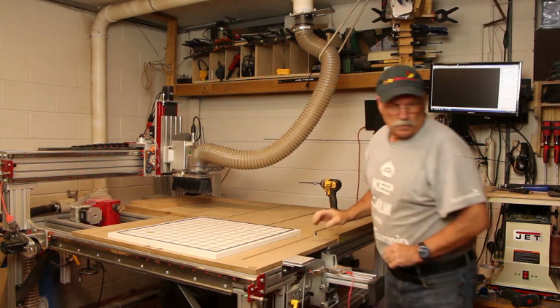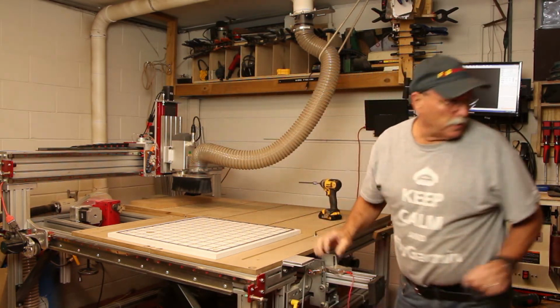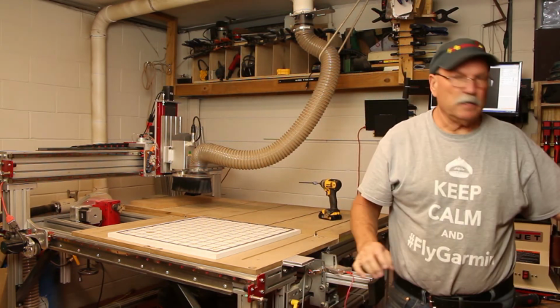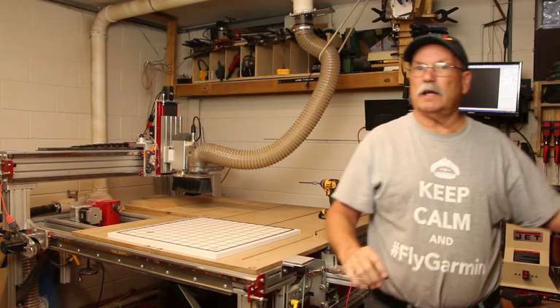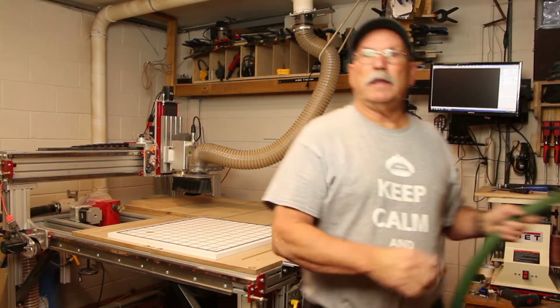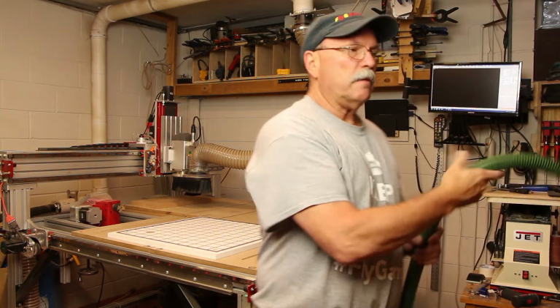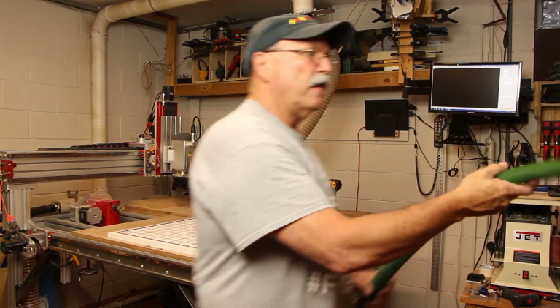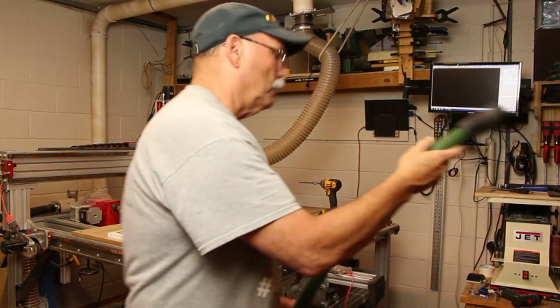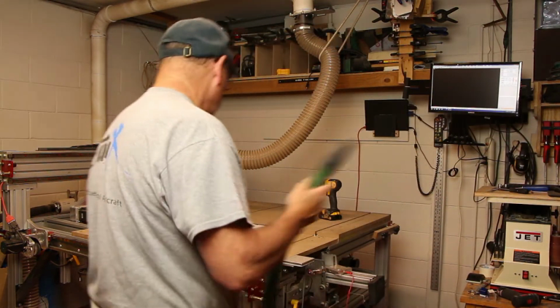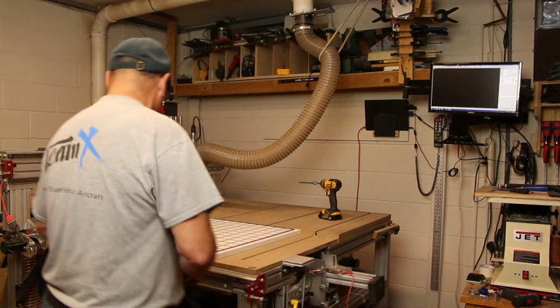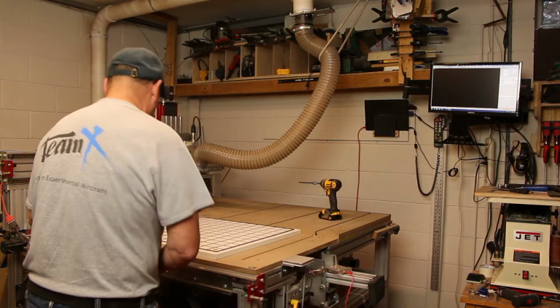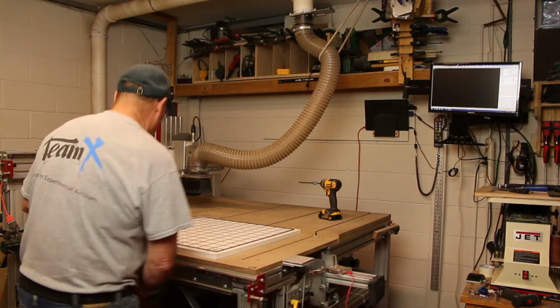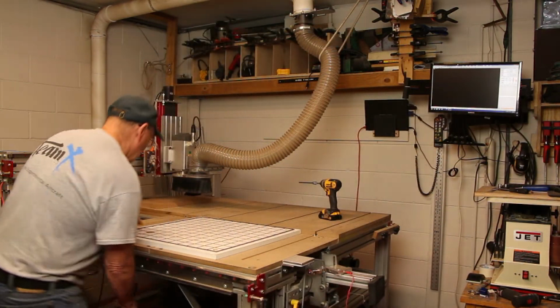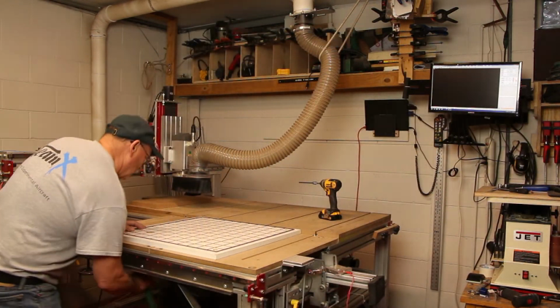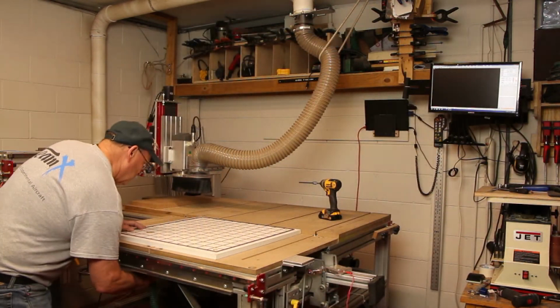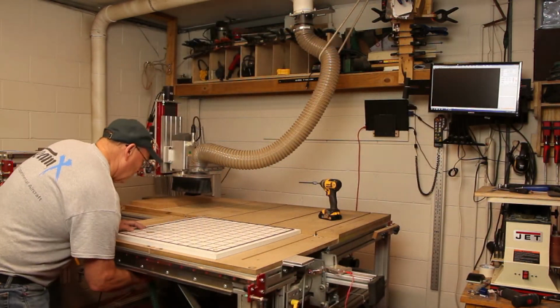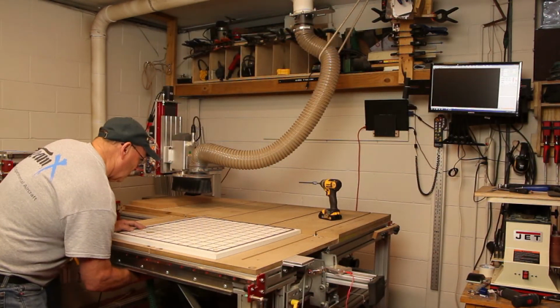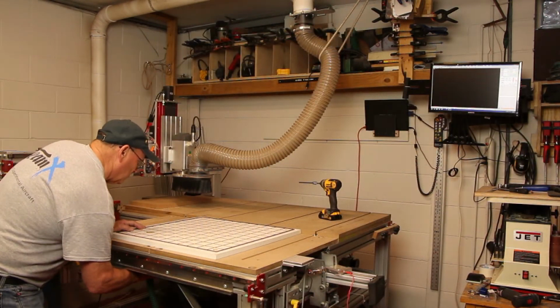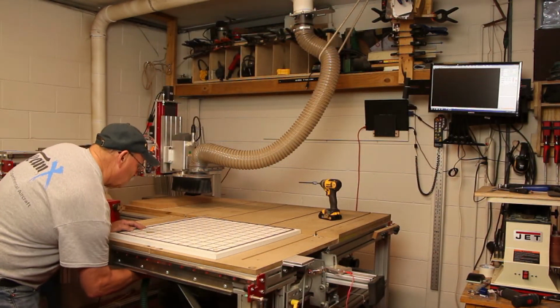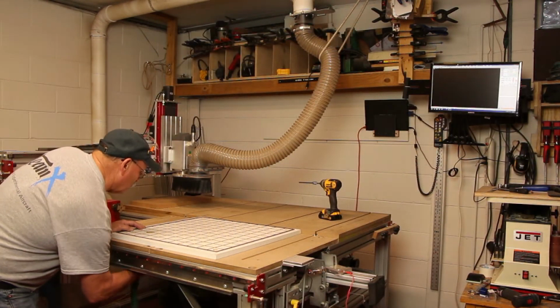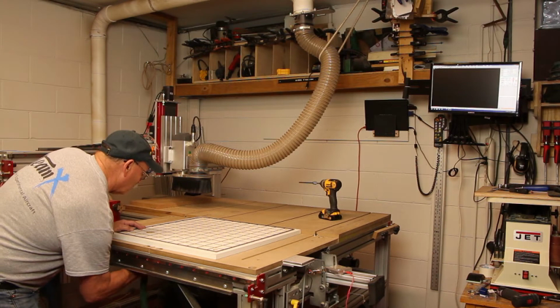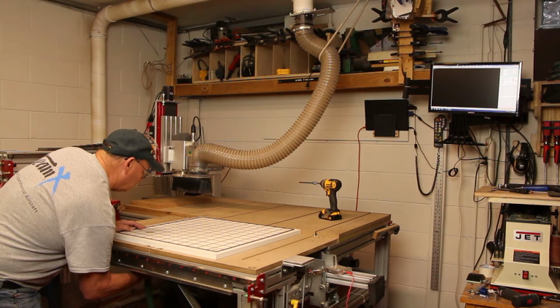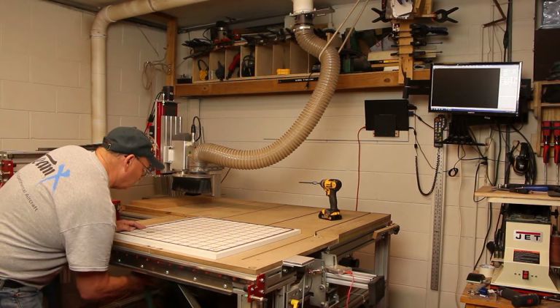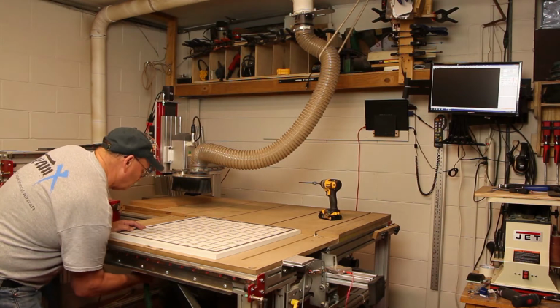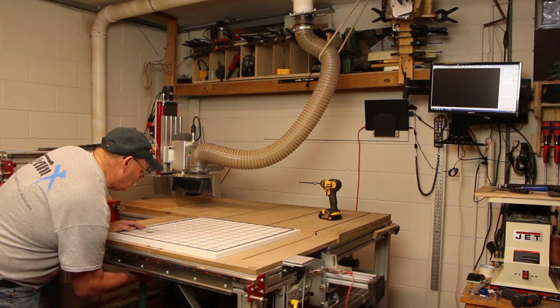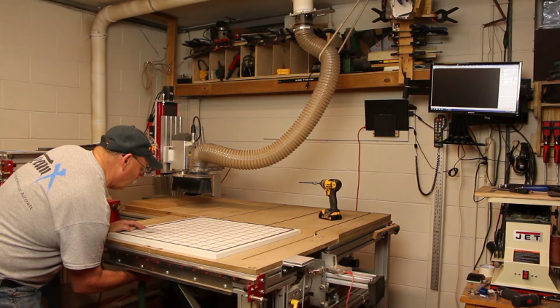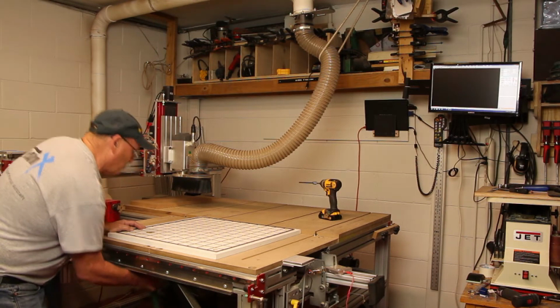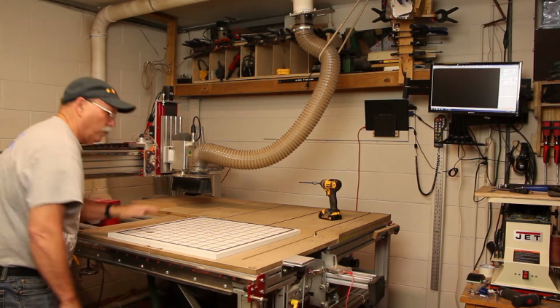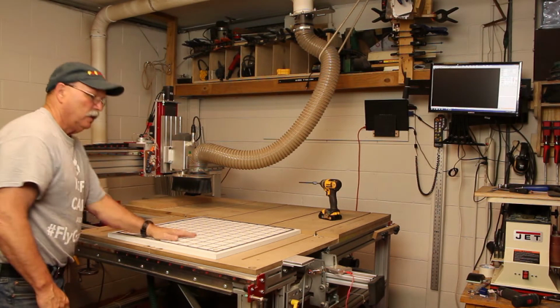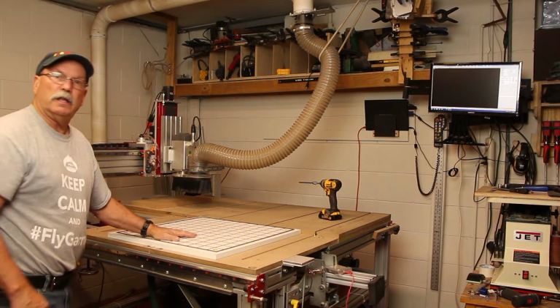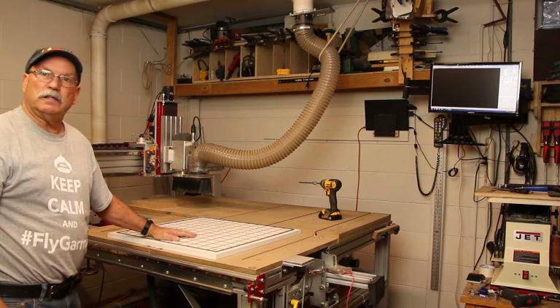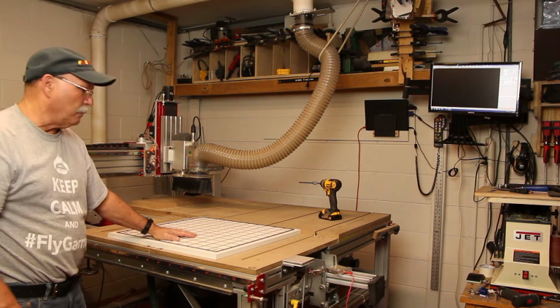Then I take my vacuum hose and run it underneath the table, up into the spoil board, through the spoil board, and into the table.